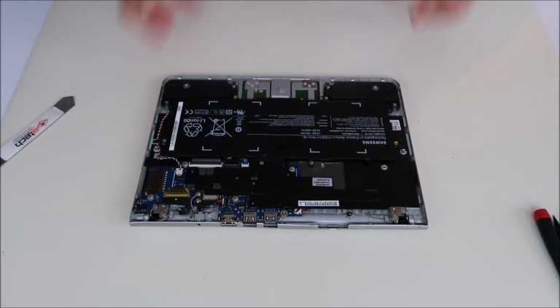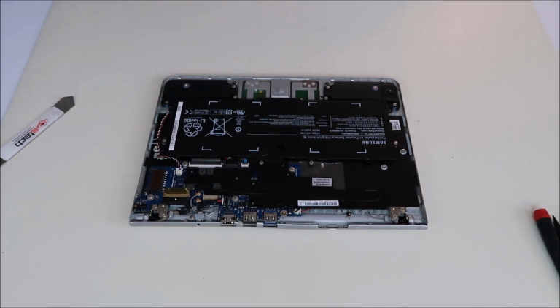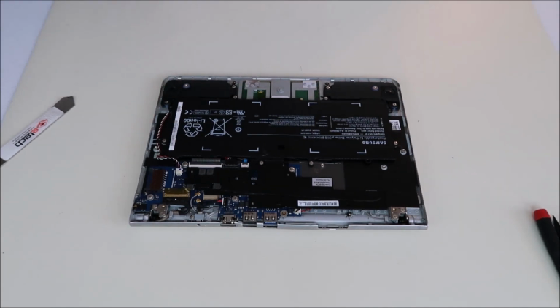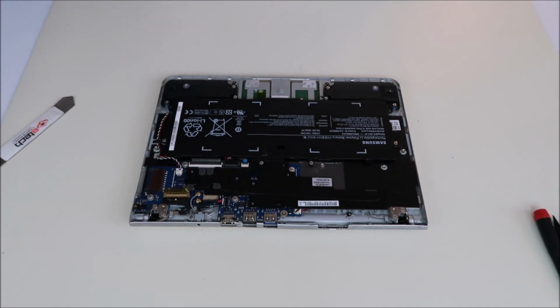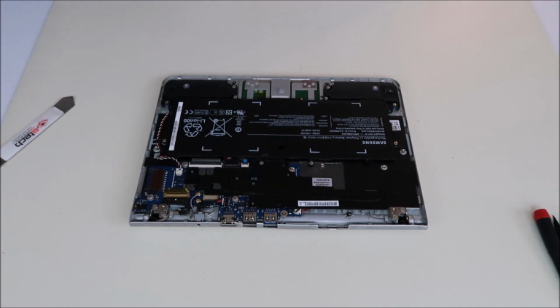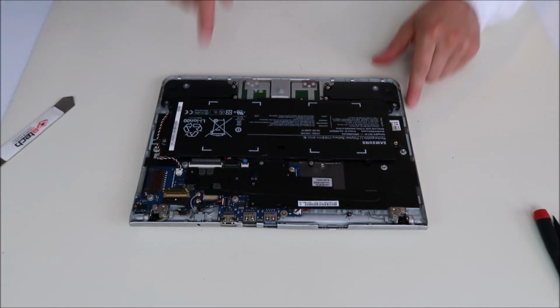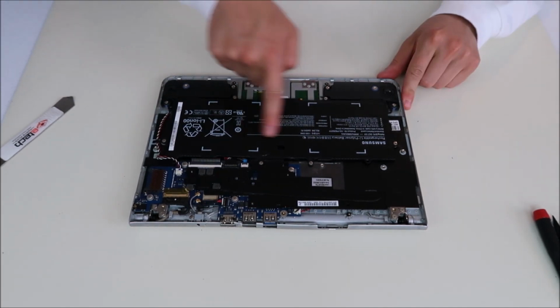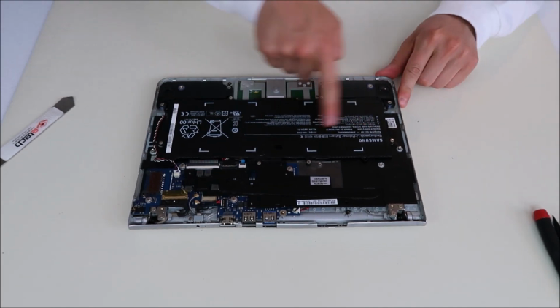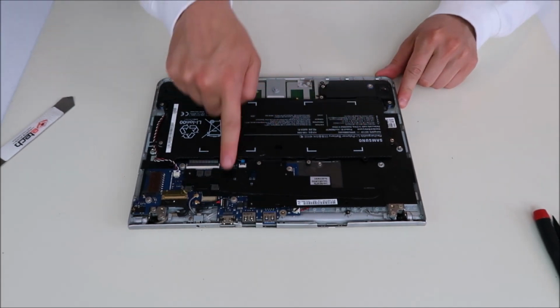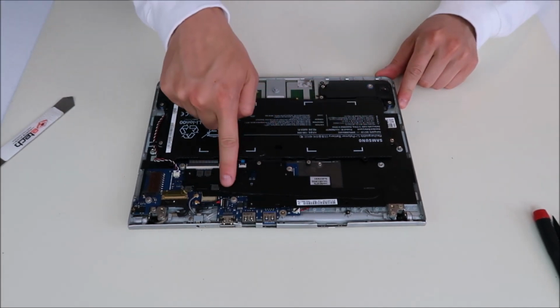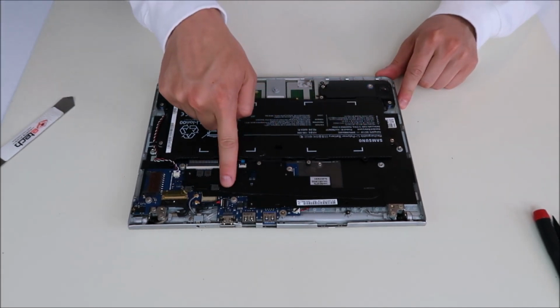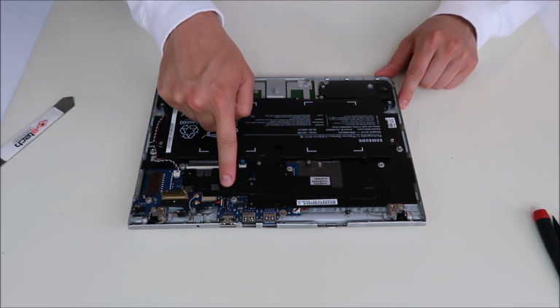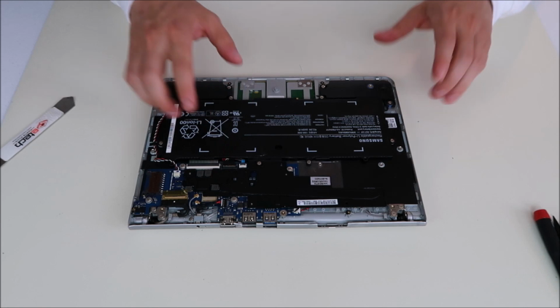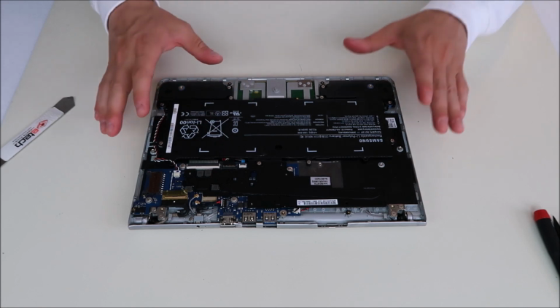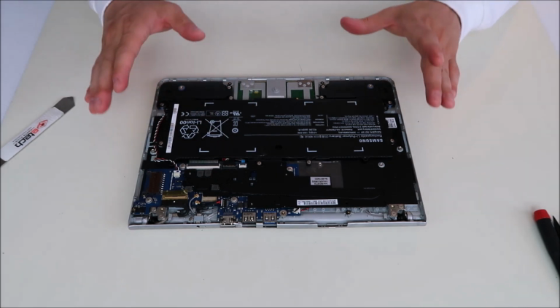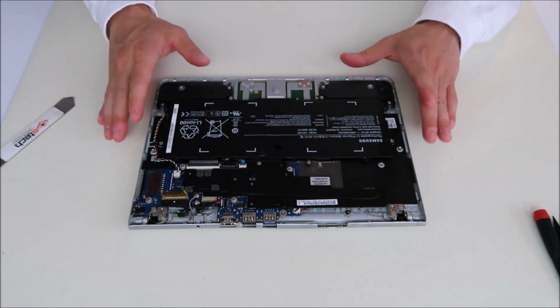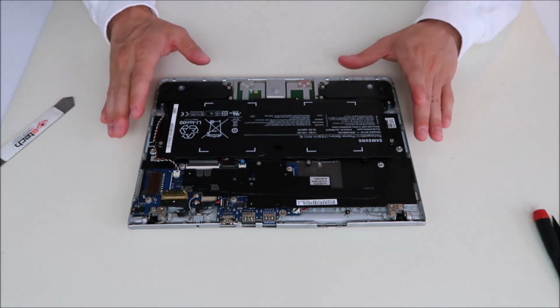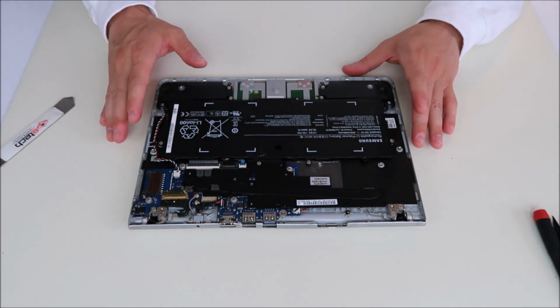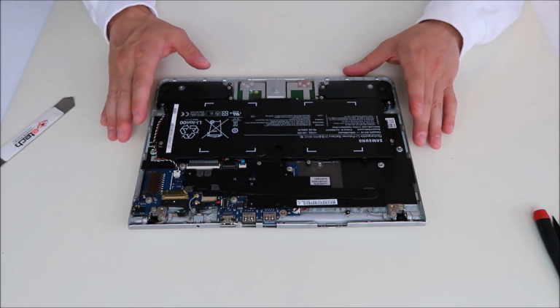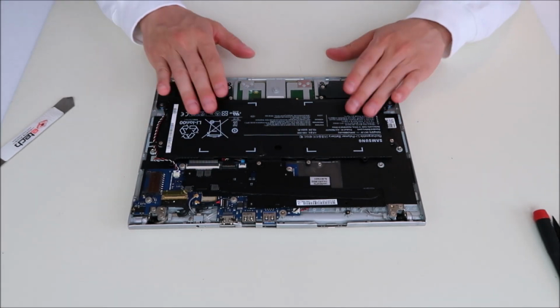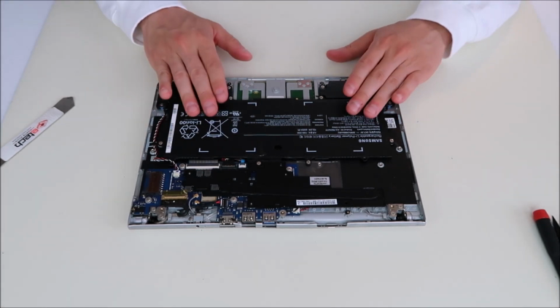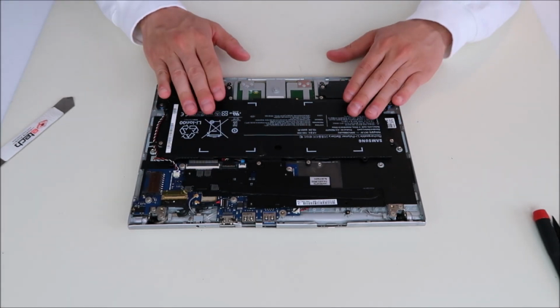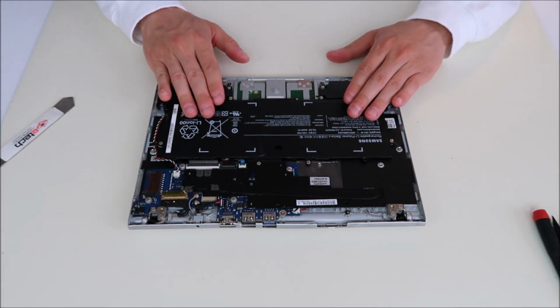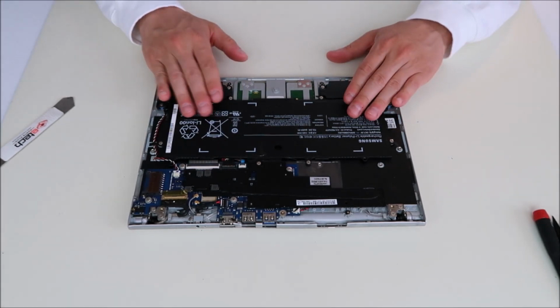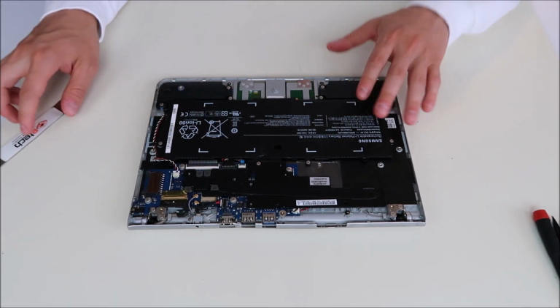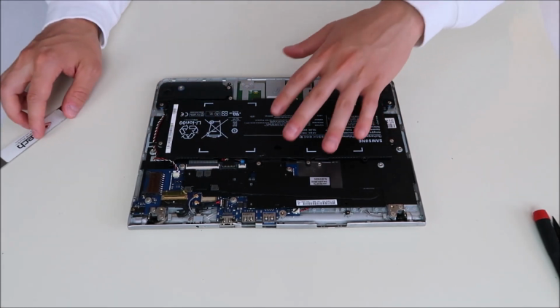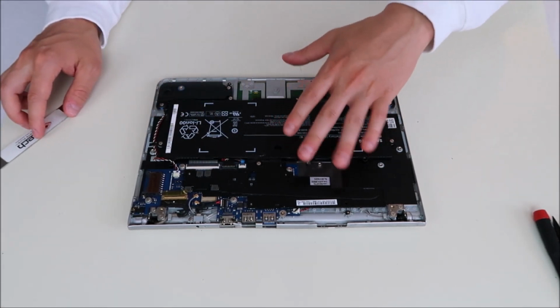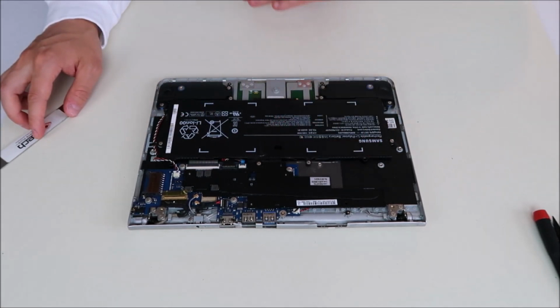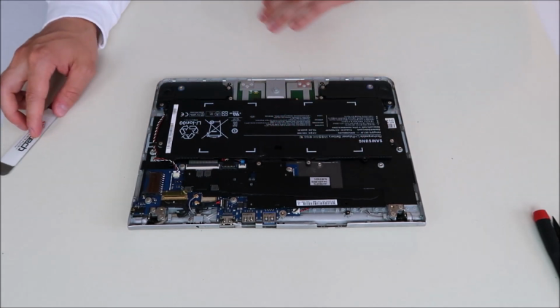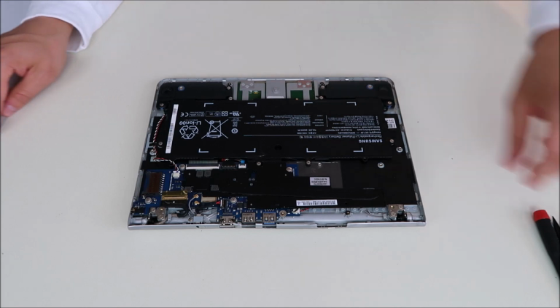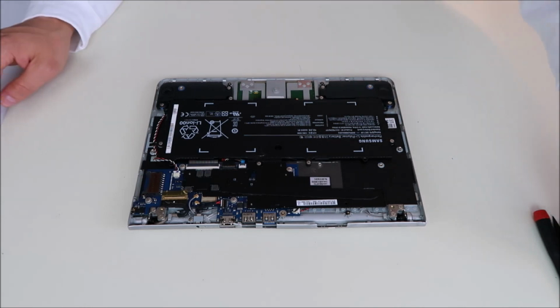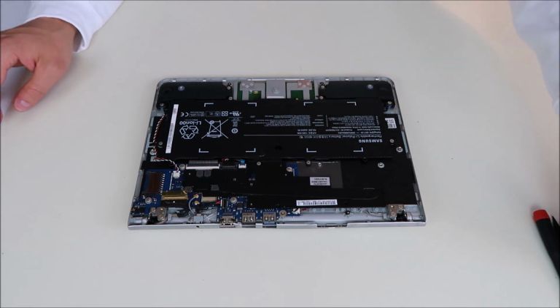After you get the bottom case up, there's your battery, there's your motherboard. As in any interior computer repair, always remove the battery first to get power out of the motherboard as much as possible.